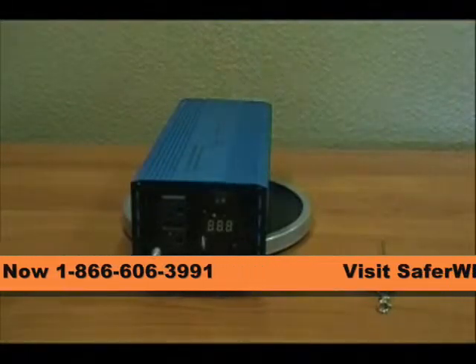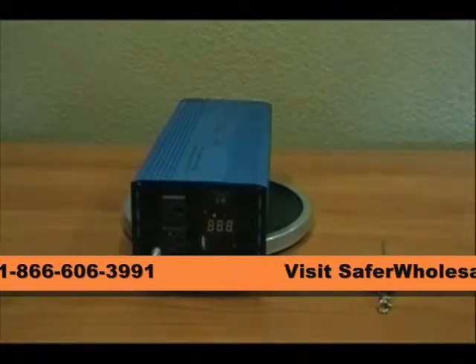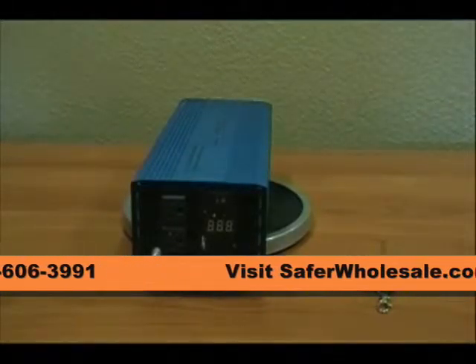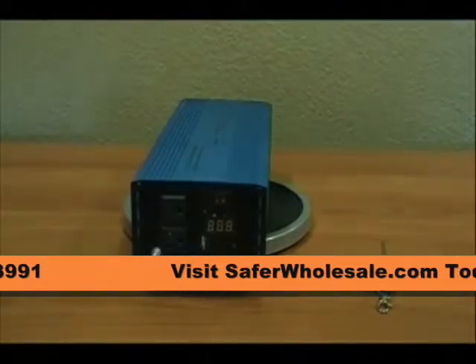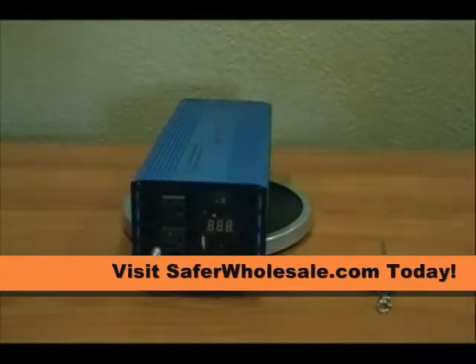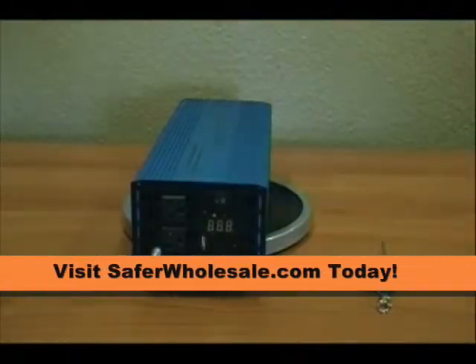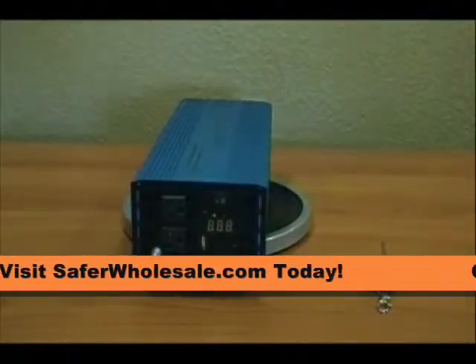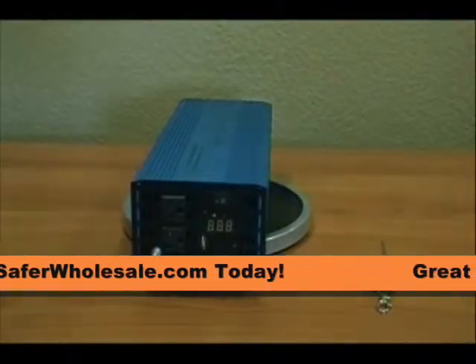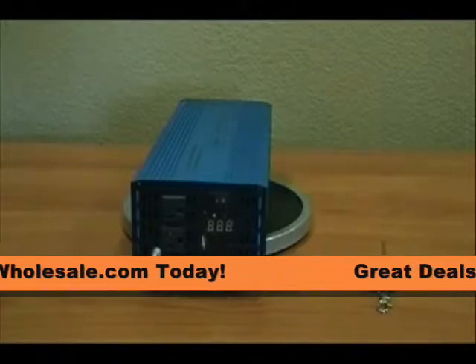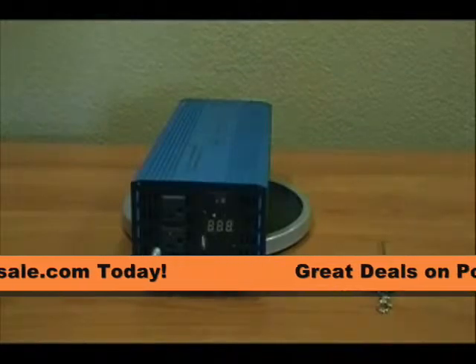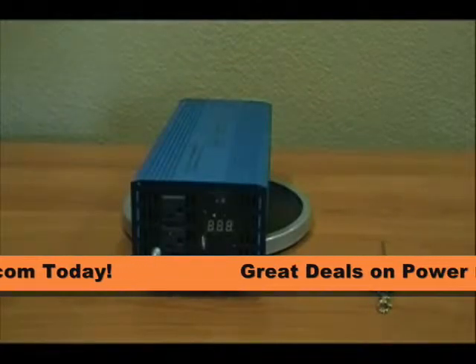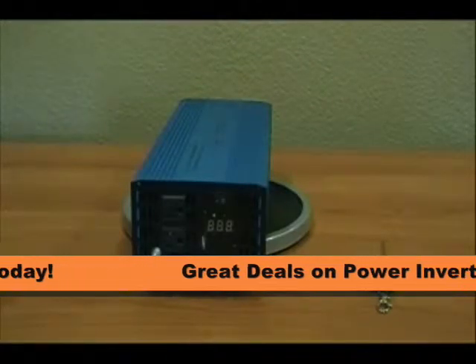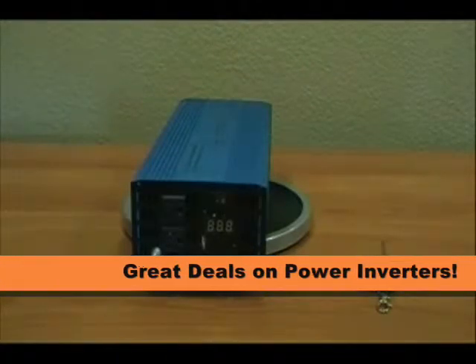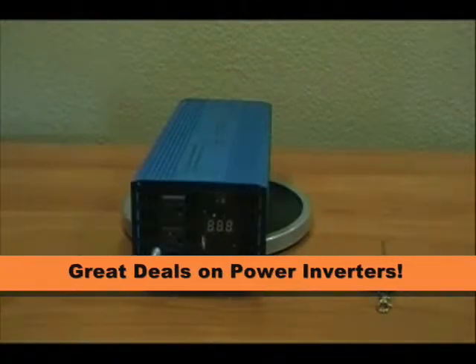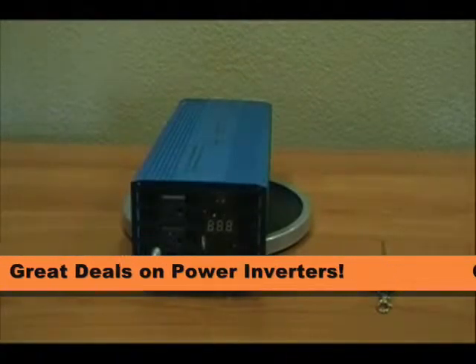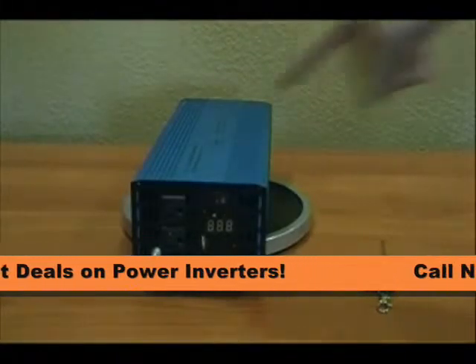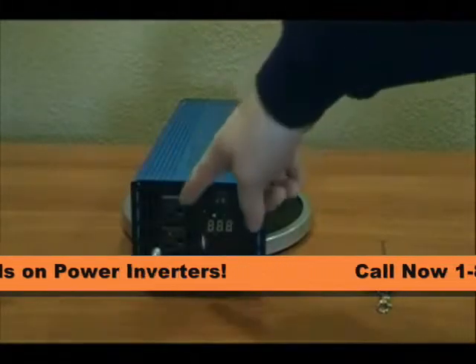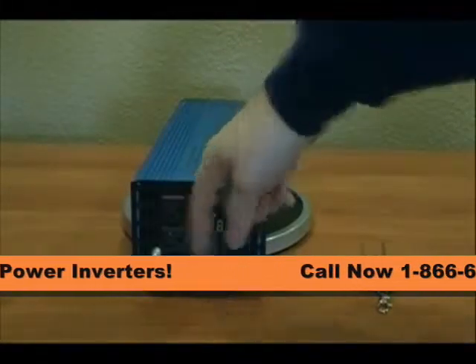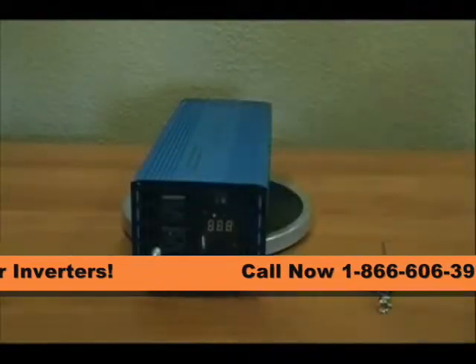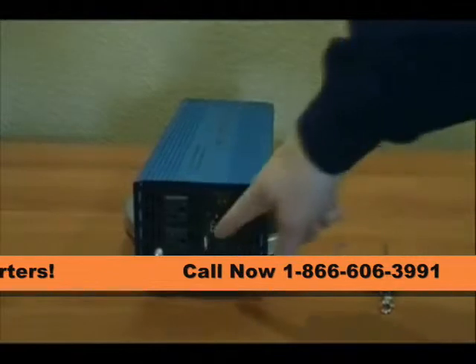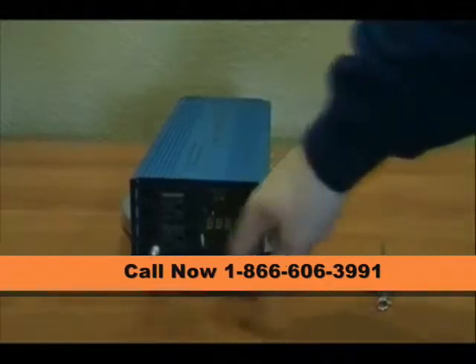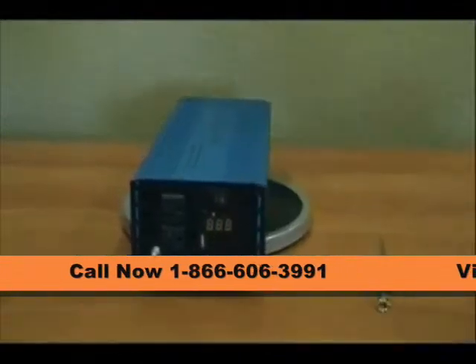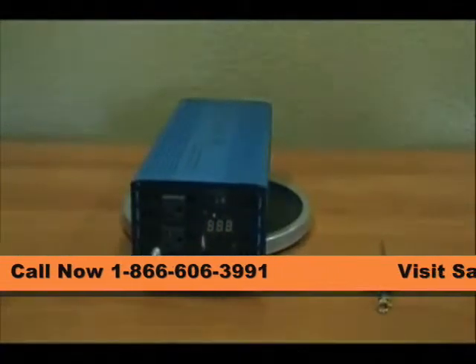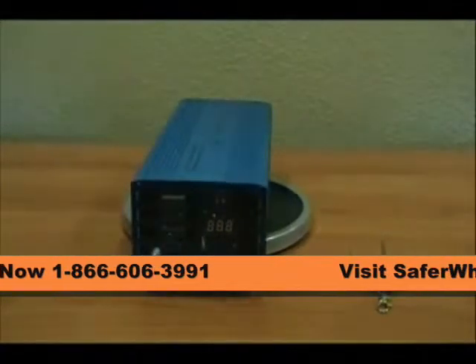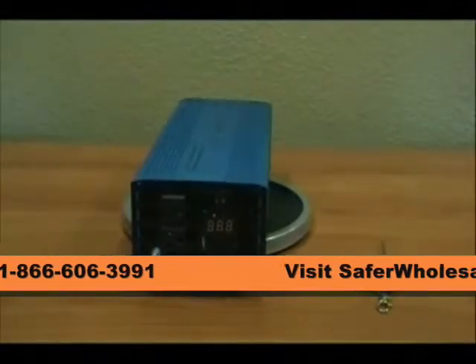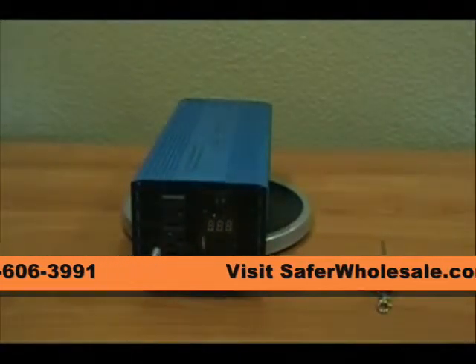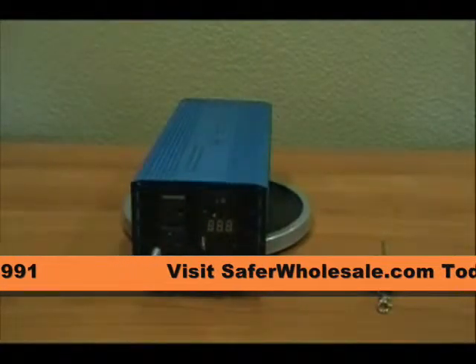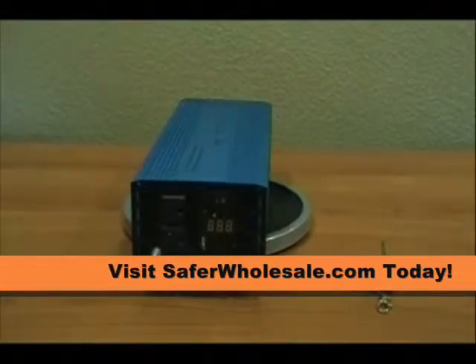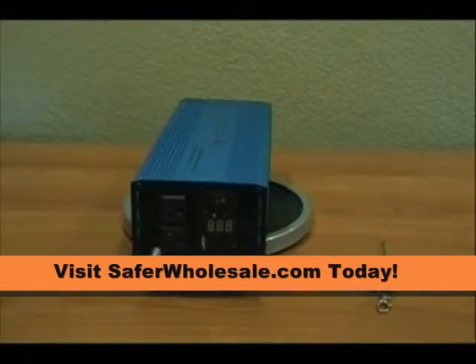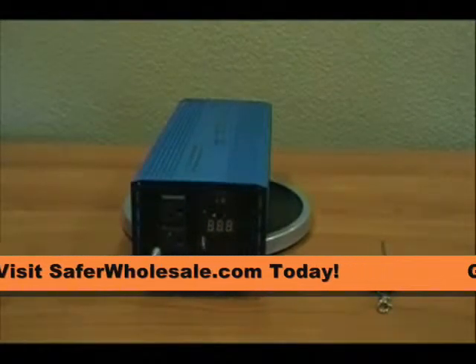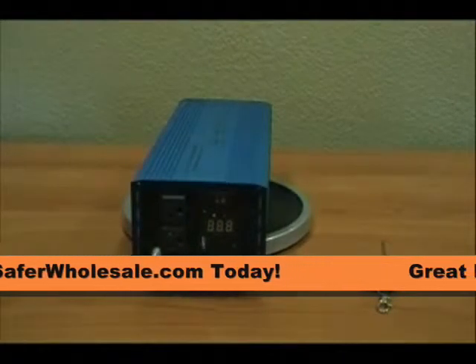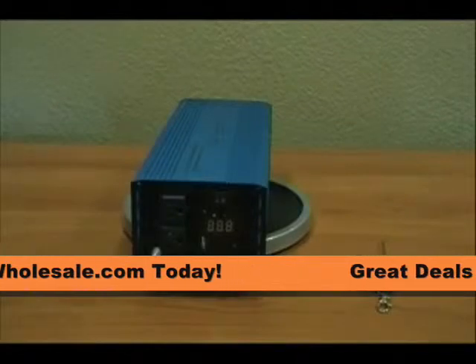Now this is a pure sine wave power inverter. On the front AC side you'll see there are two AC outlets as well as a USB port. That USB port is designed for charging USB devices.